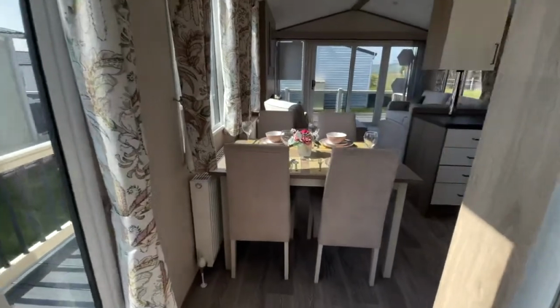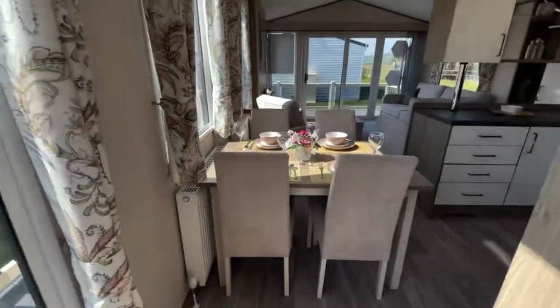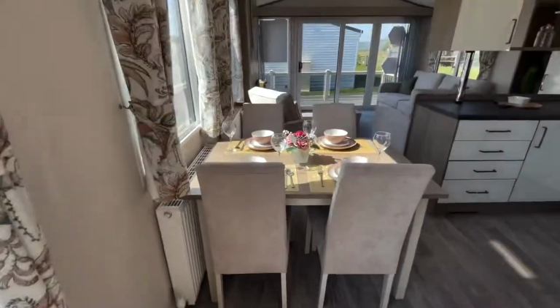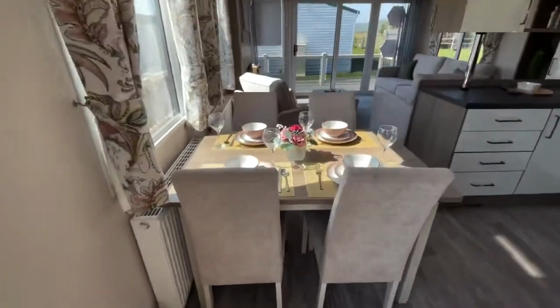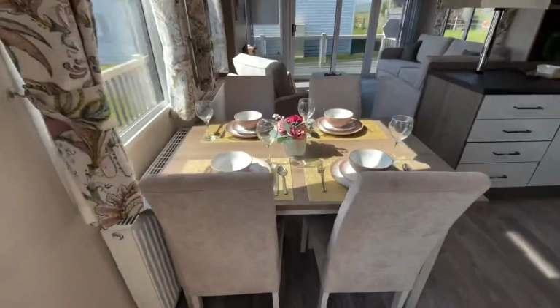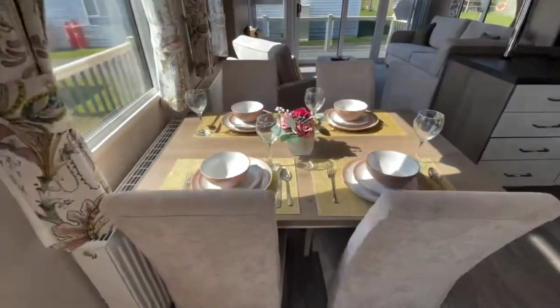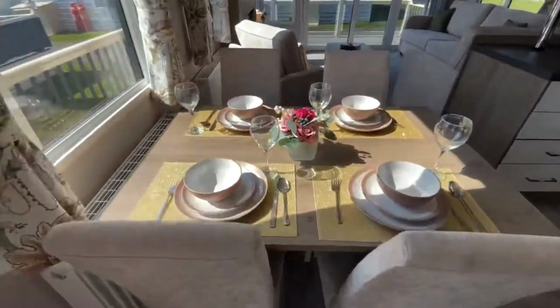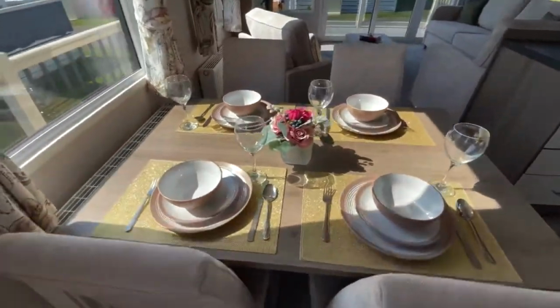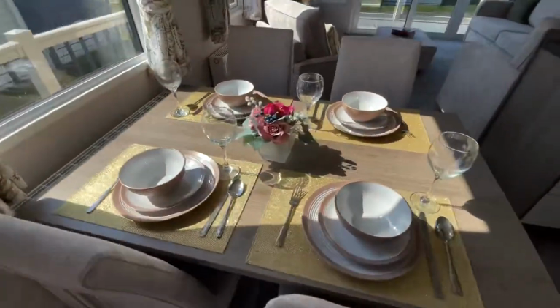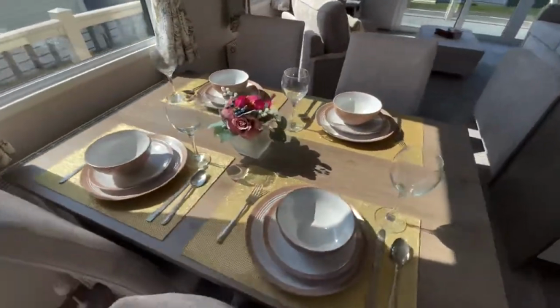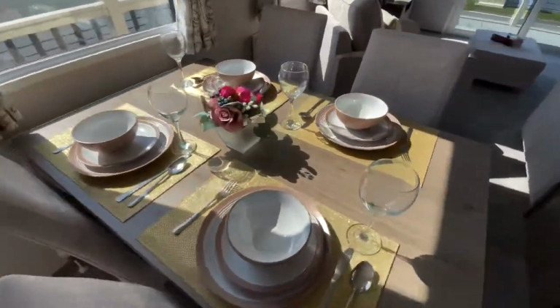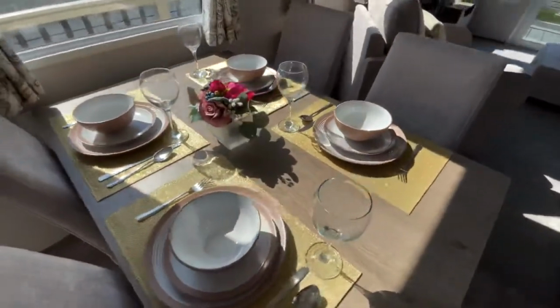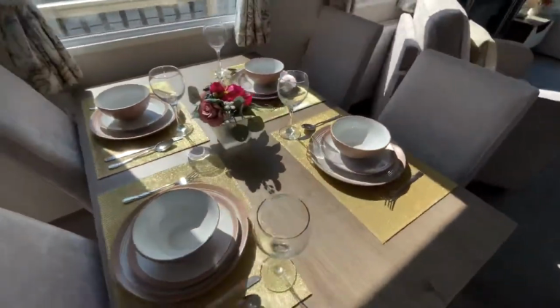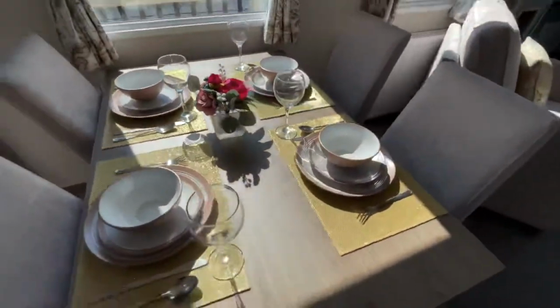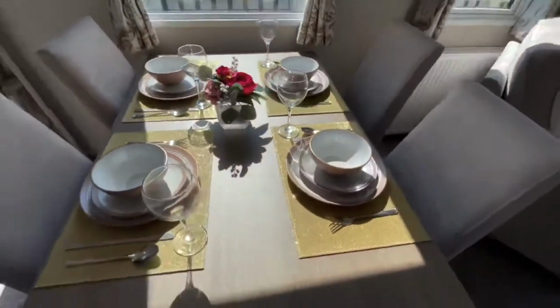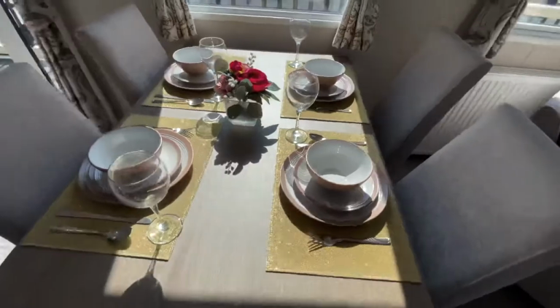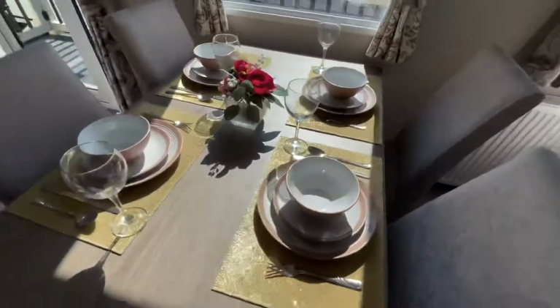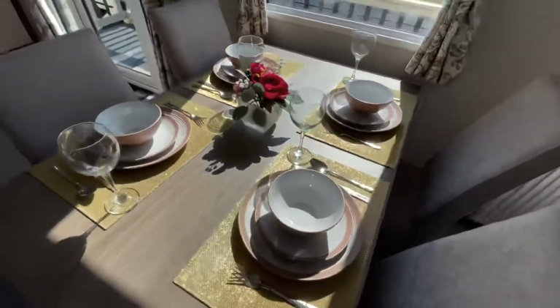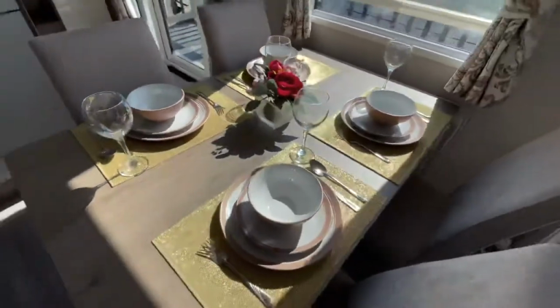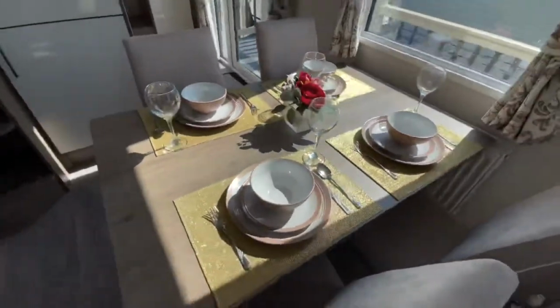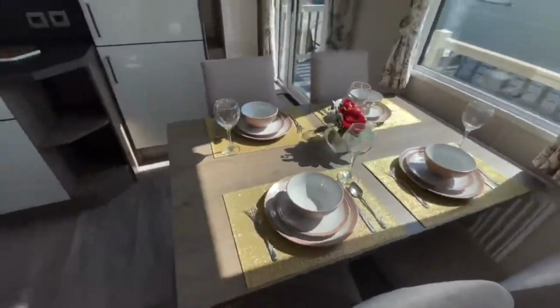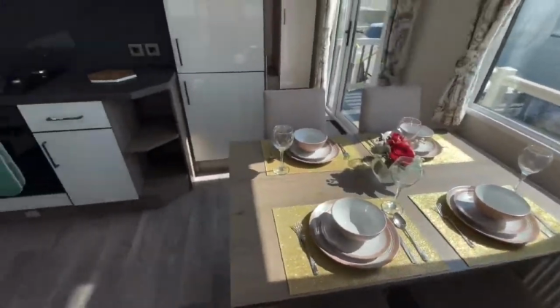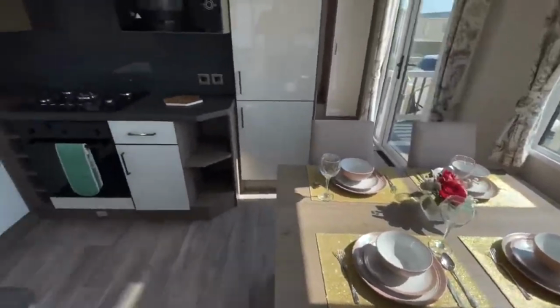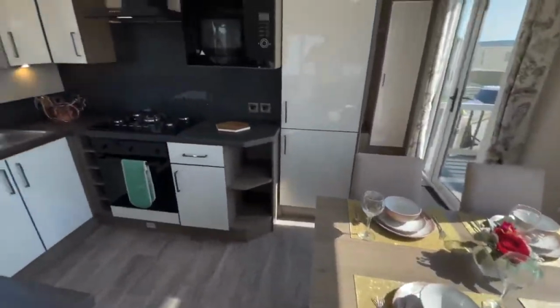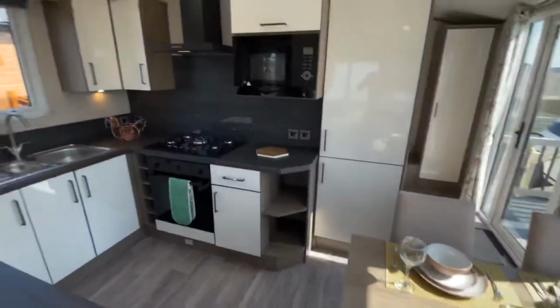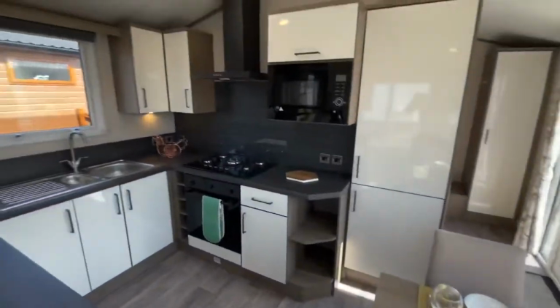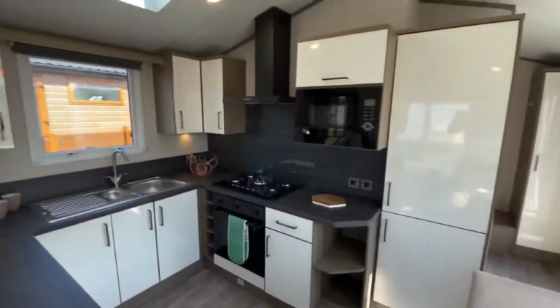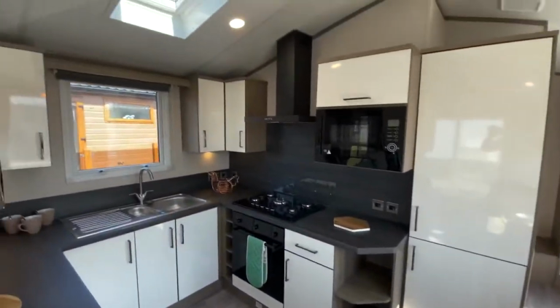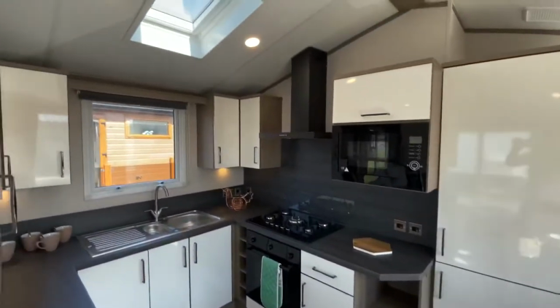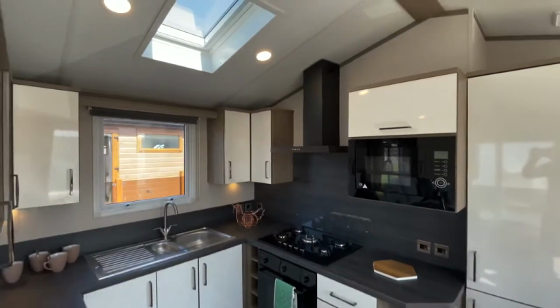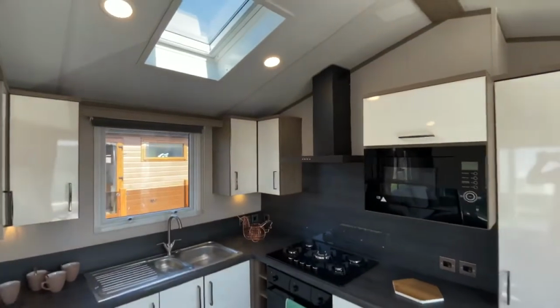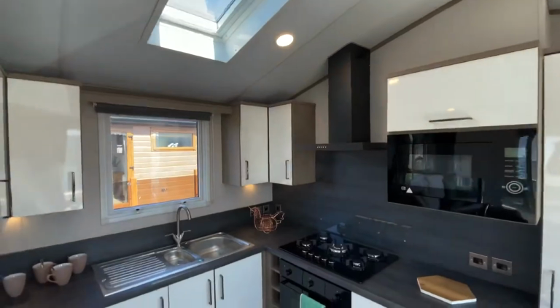Freestanding dining area next to the spacious modern kitchen with stand-up fridge freezer, built-in microwave, and skylight.